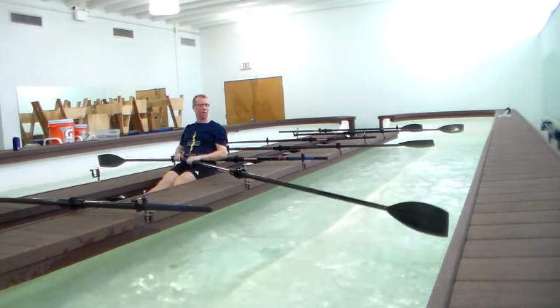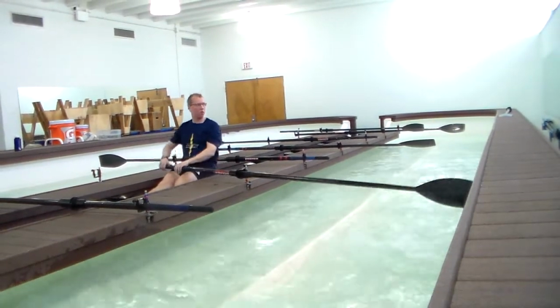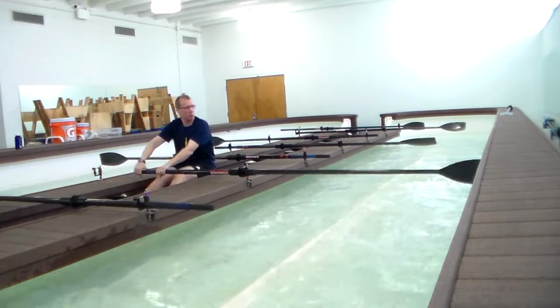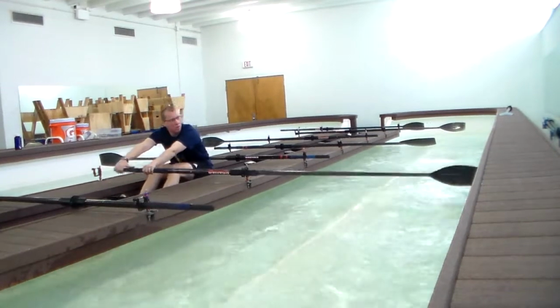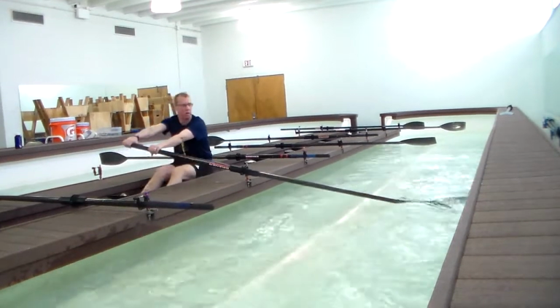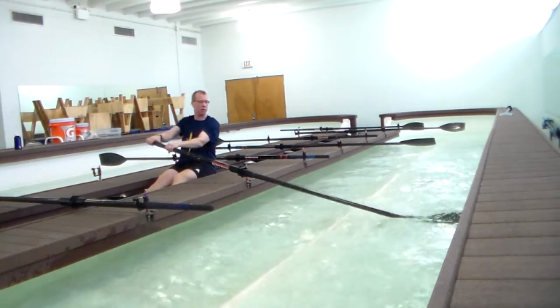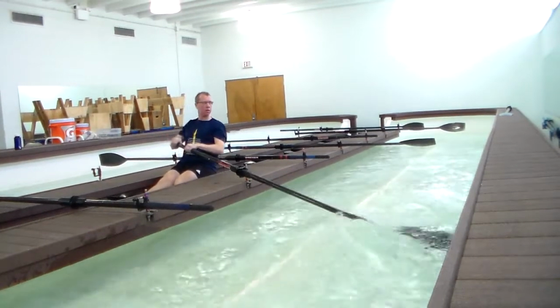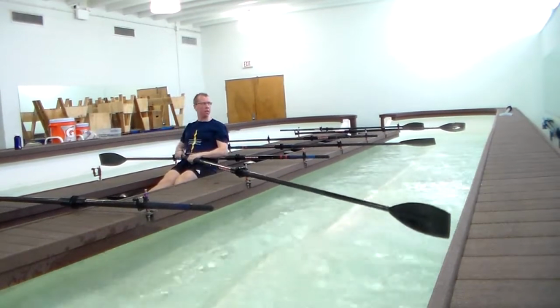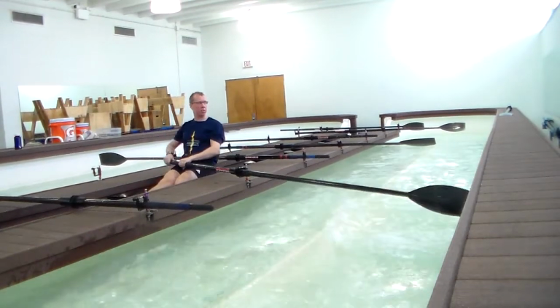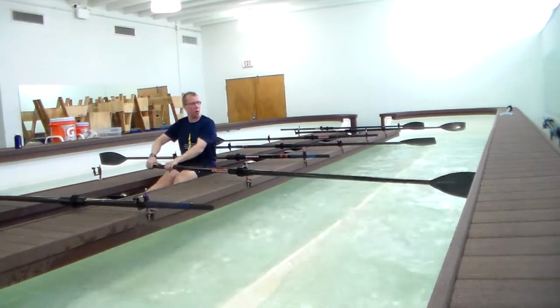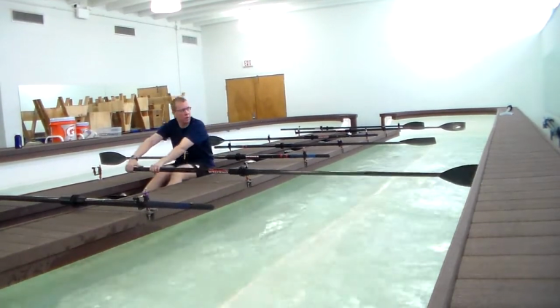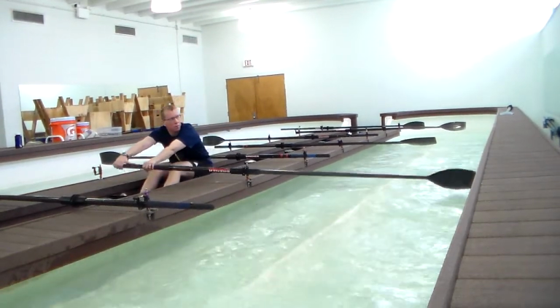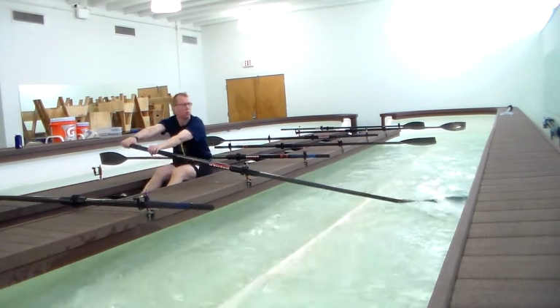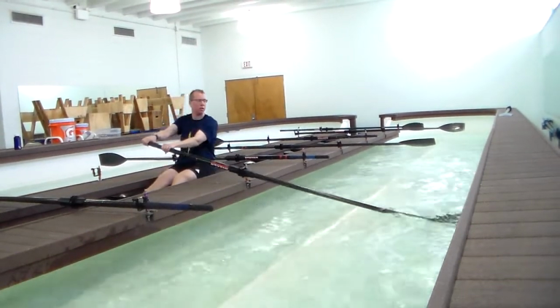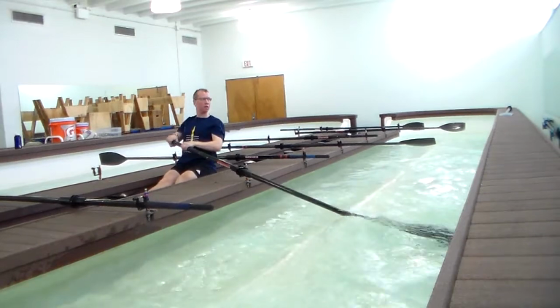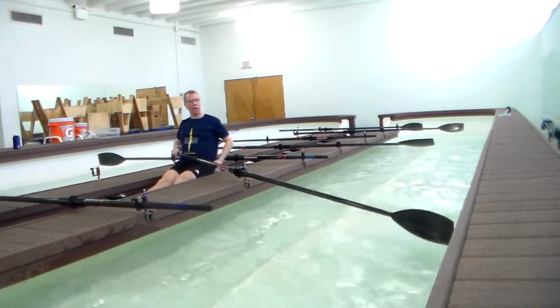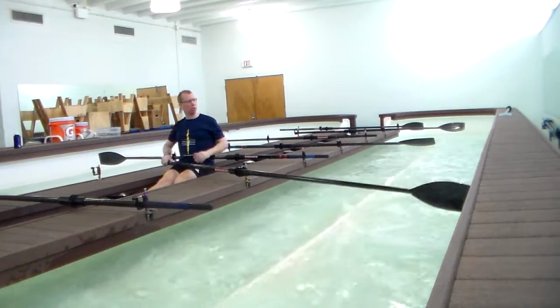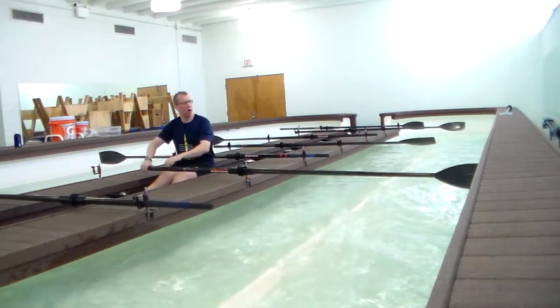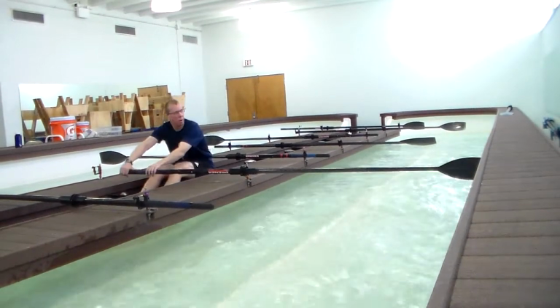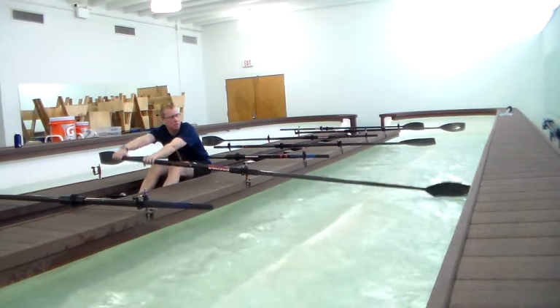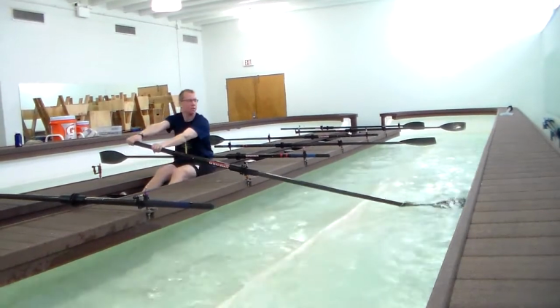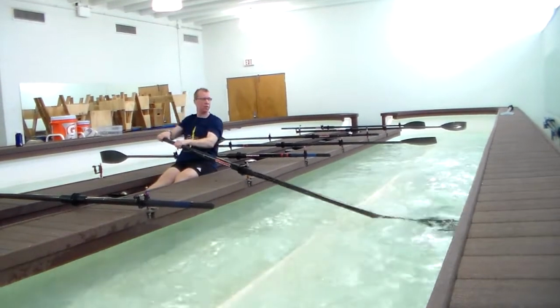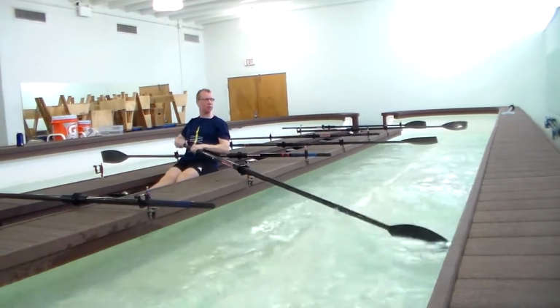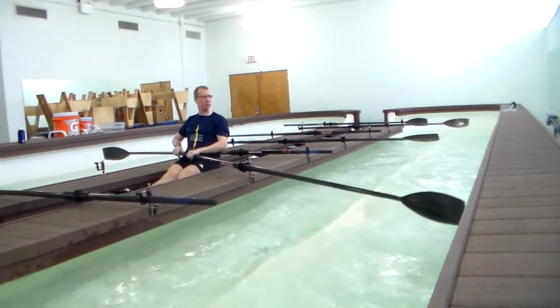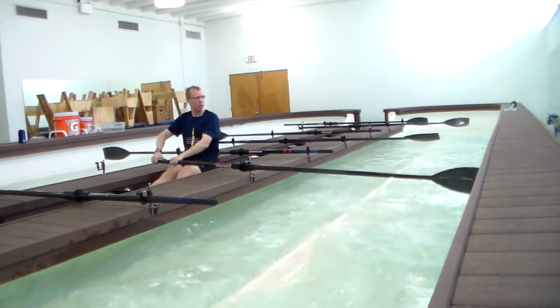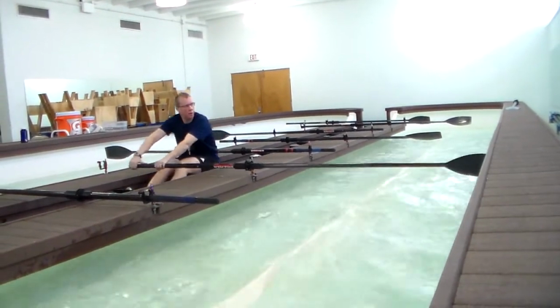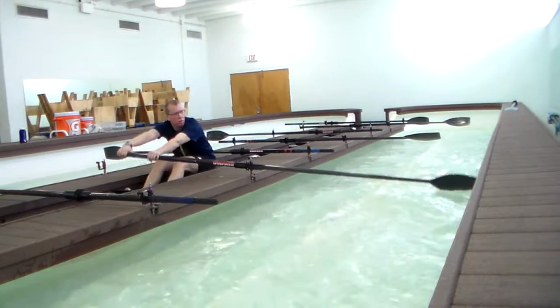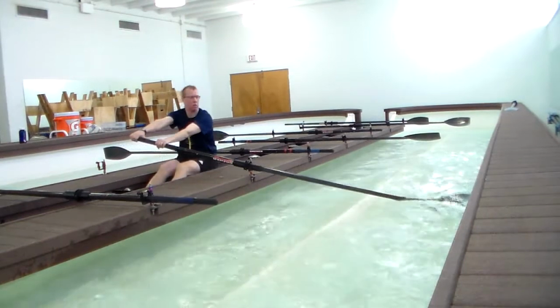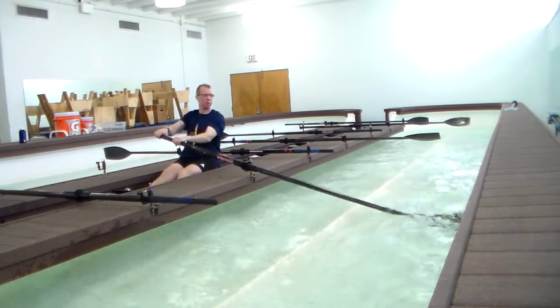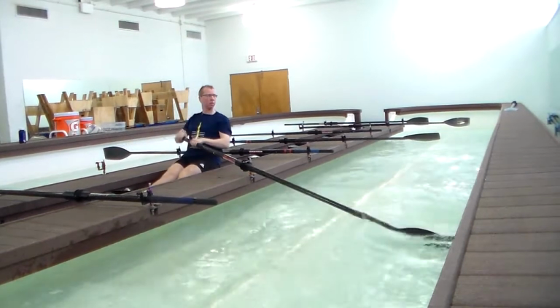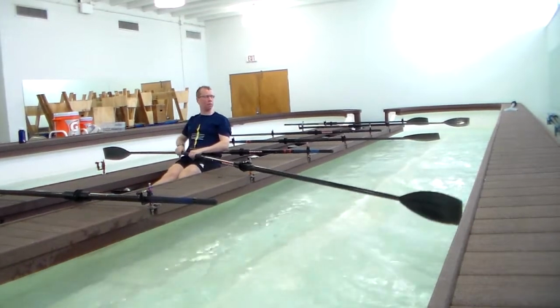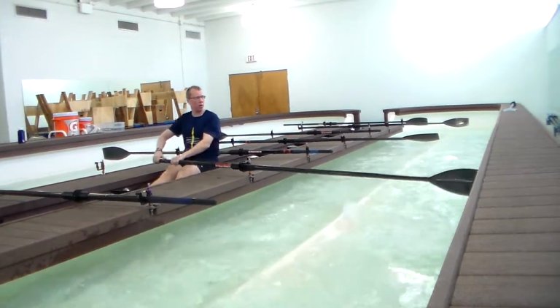I'm showing you his arms and body. The hands, while letting the body fall forward, making sure you're sitting on your pockets. And there's your arms and body.